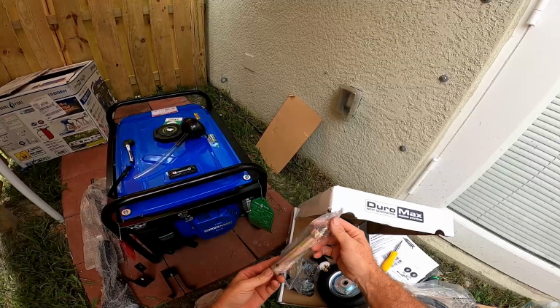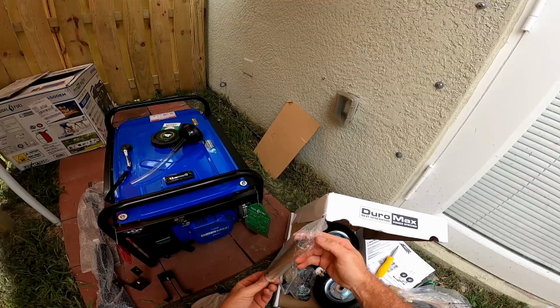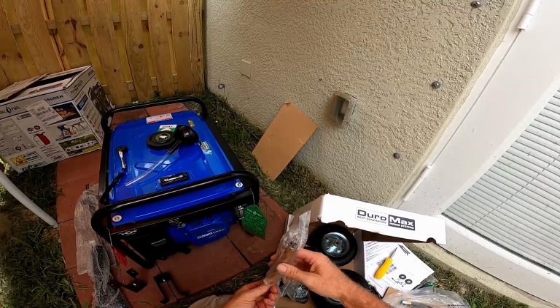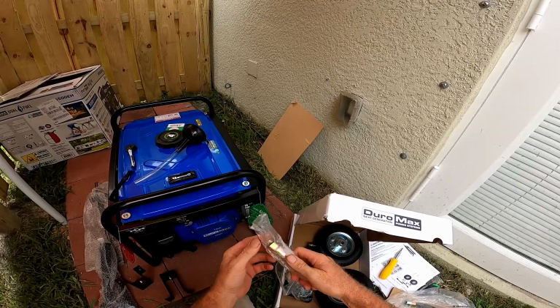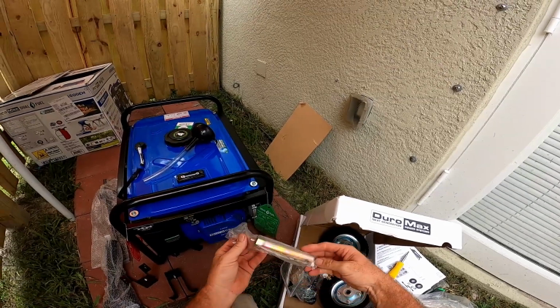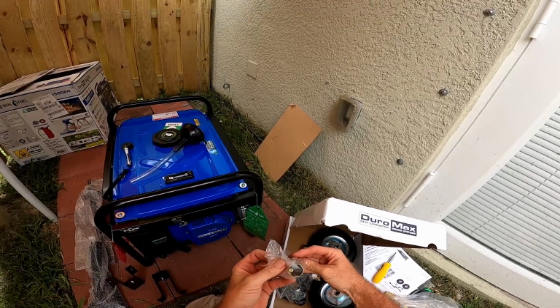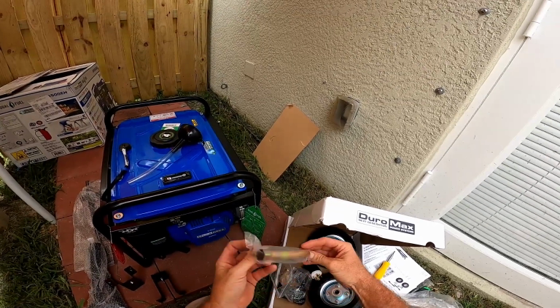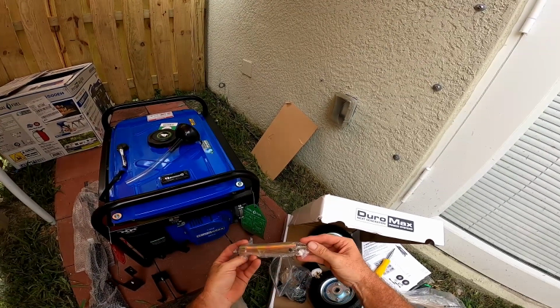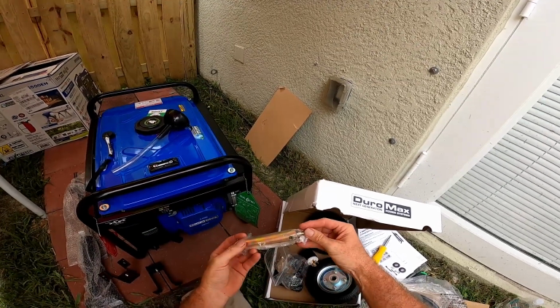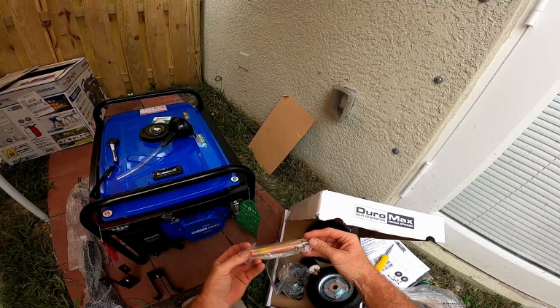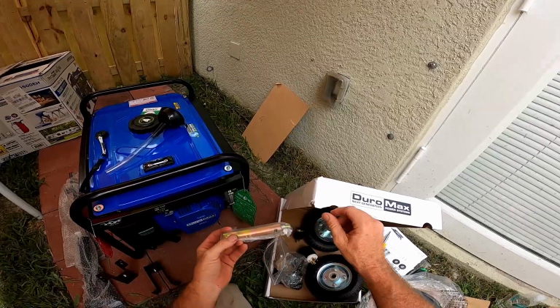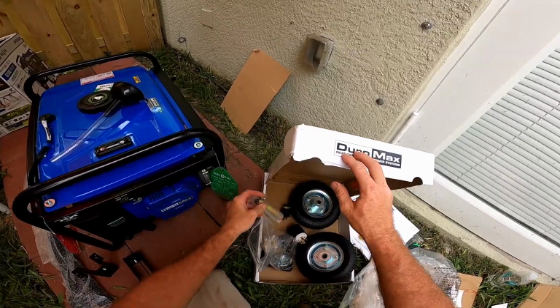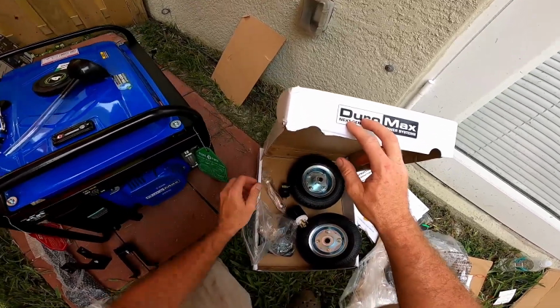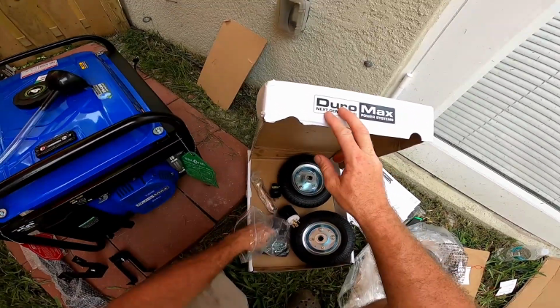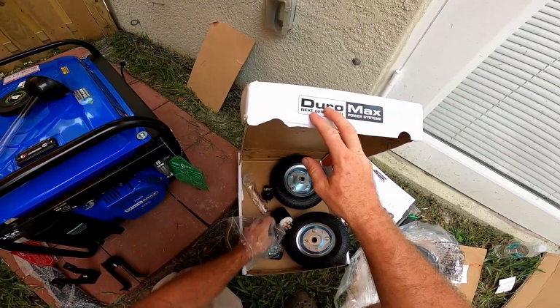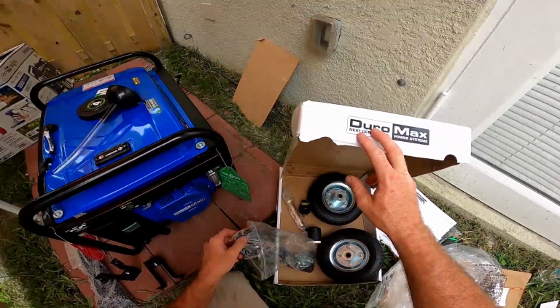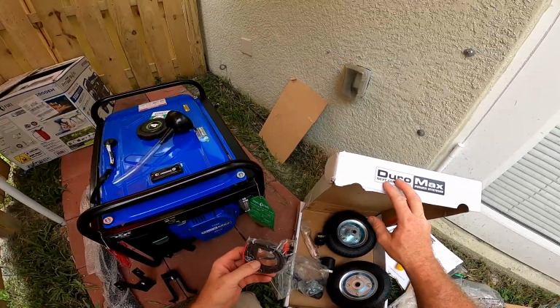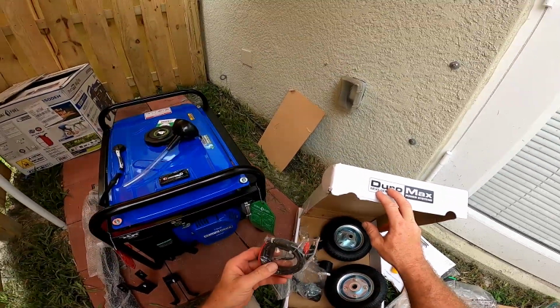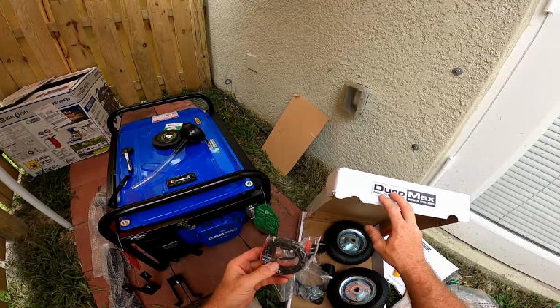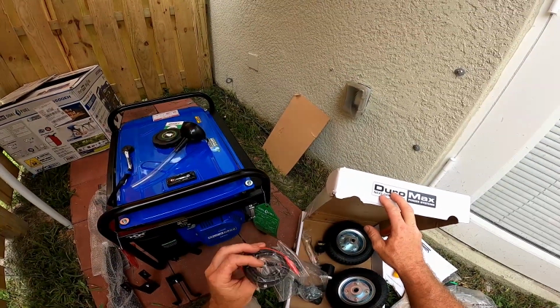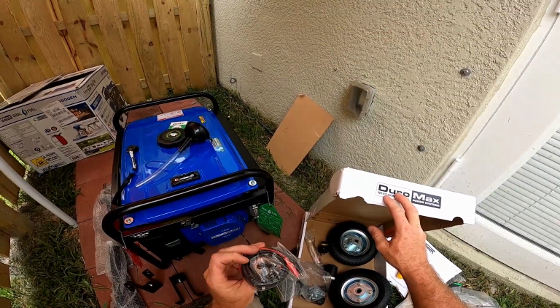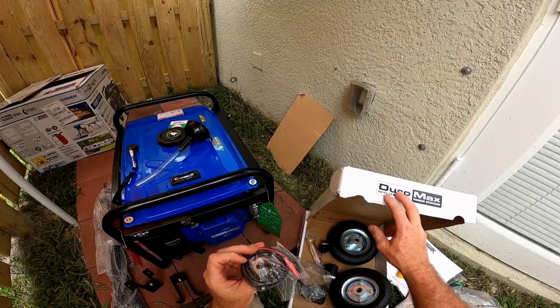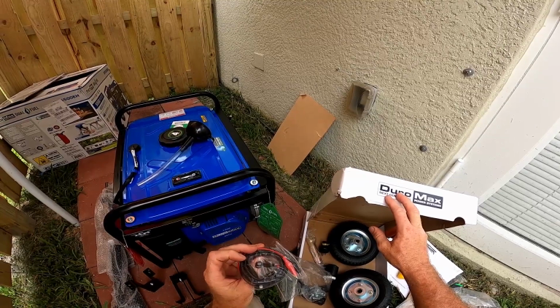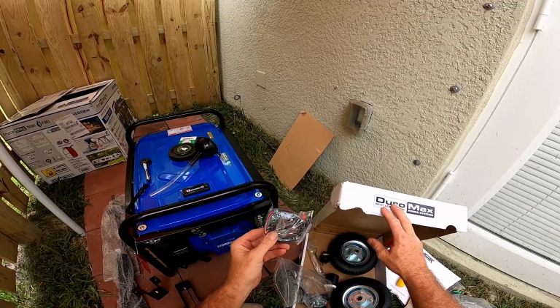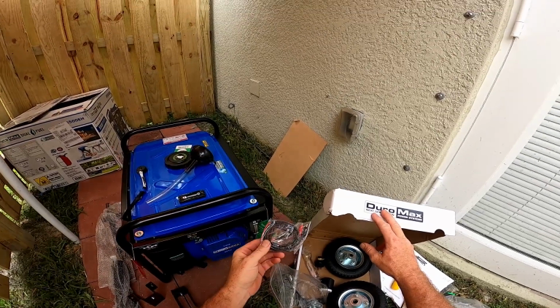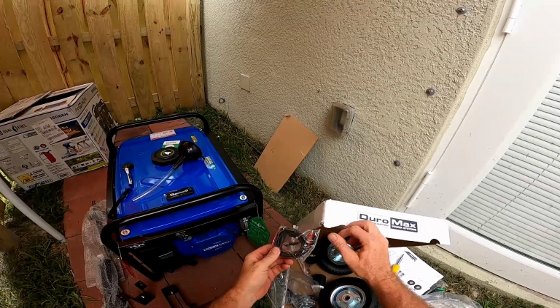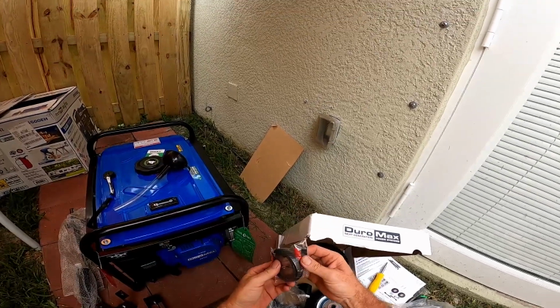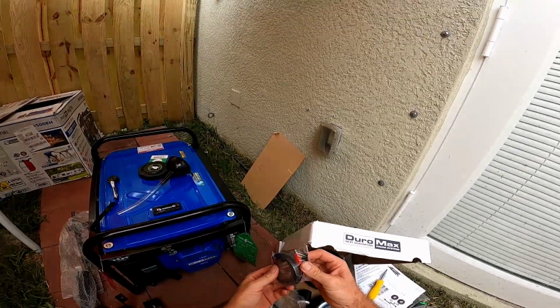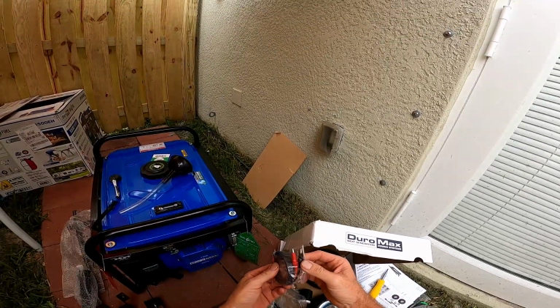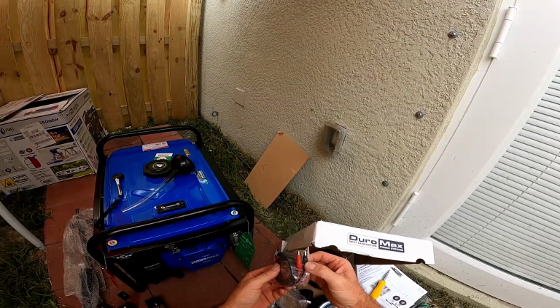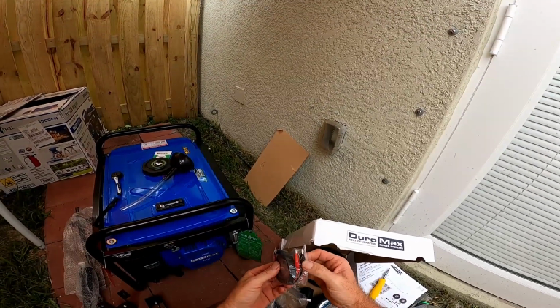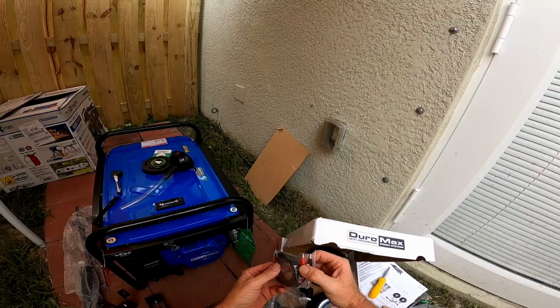There's a spark plug tool — cheapy version, but it's there so it's good. And this must be for DC — little dinky alligator clamps. Not too impressive, but that's alright.